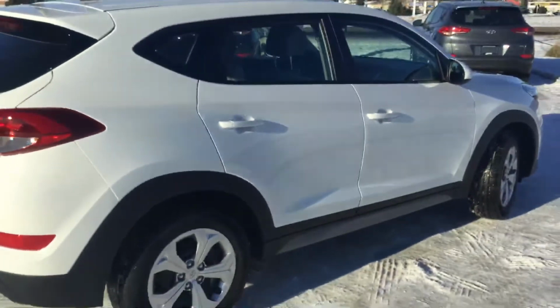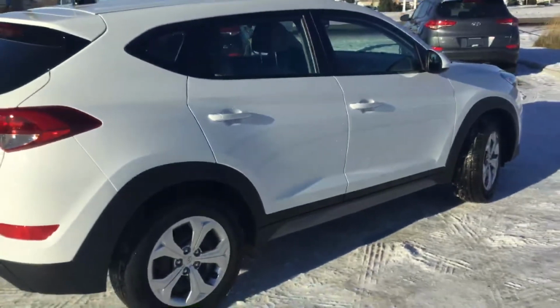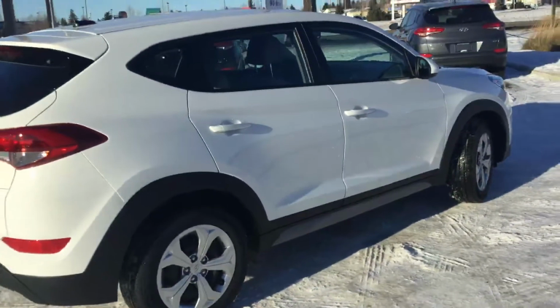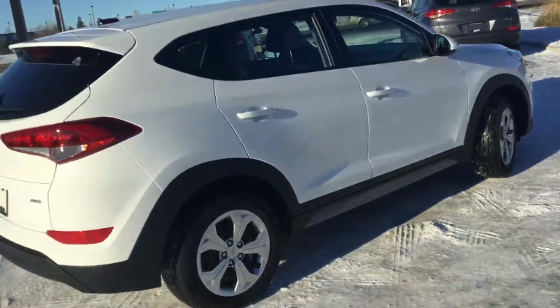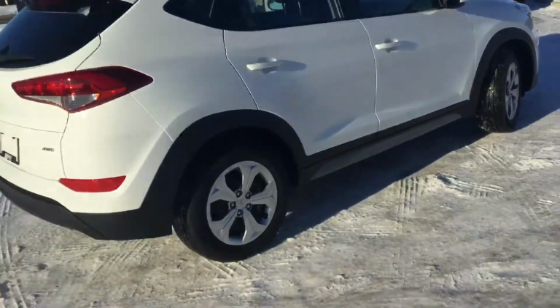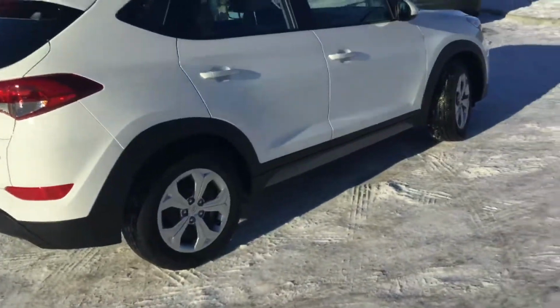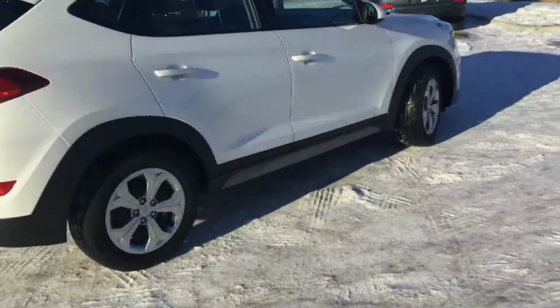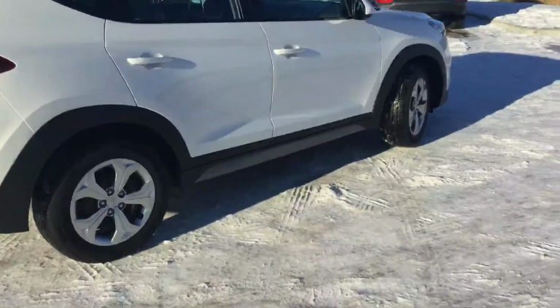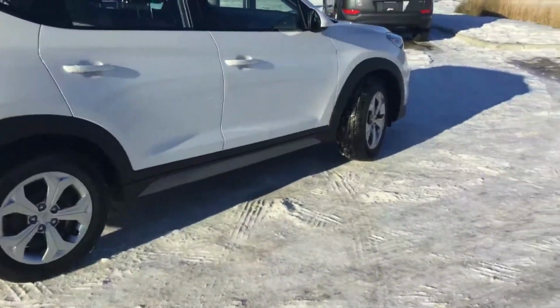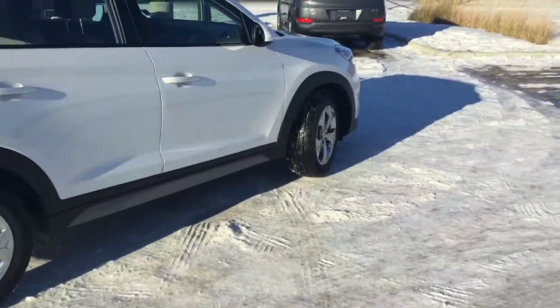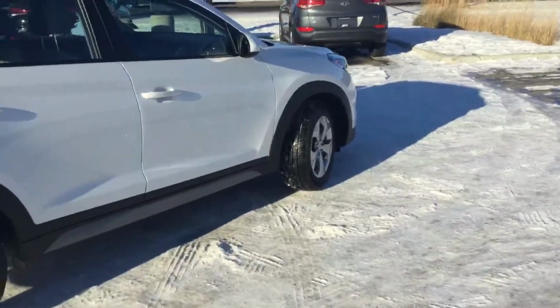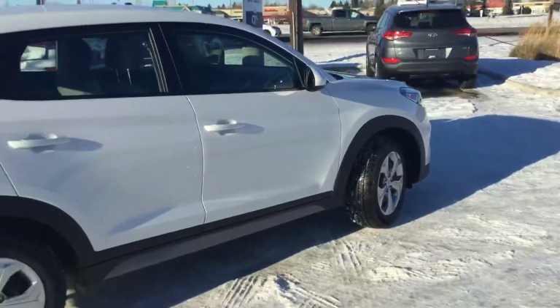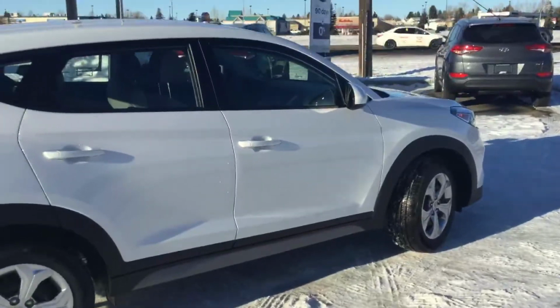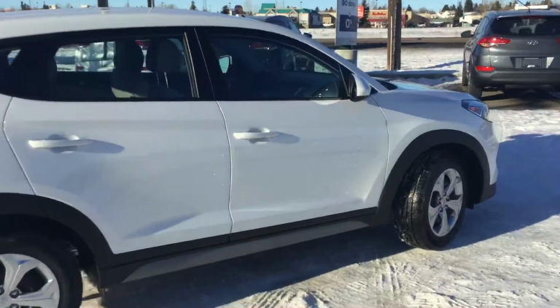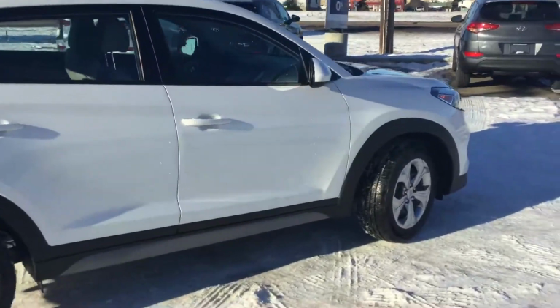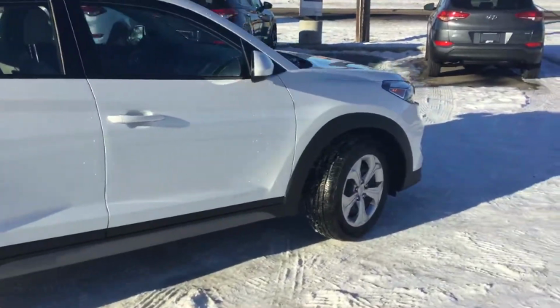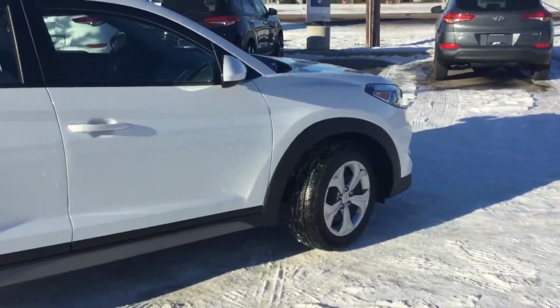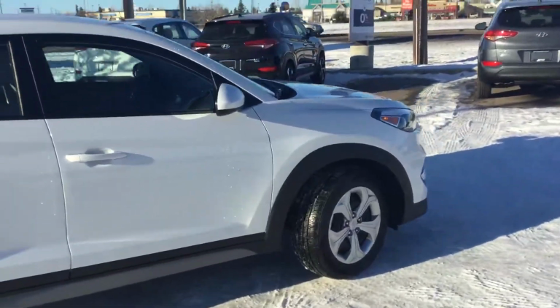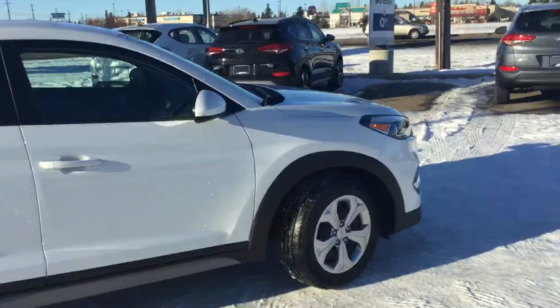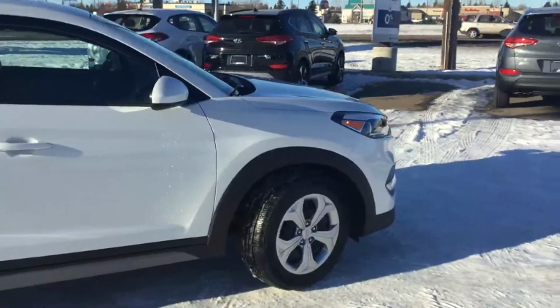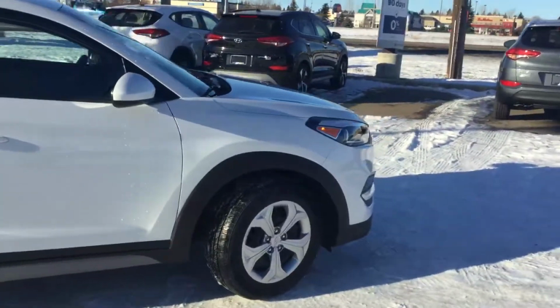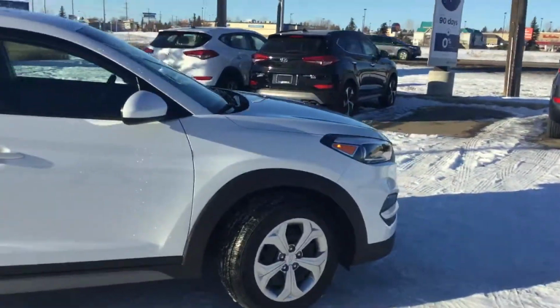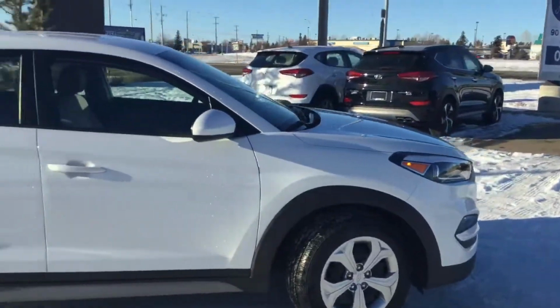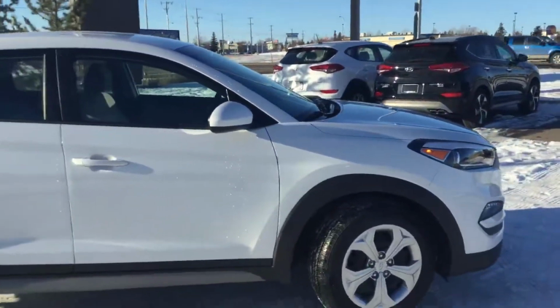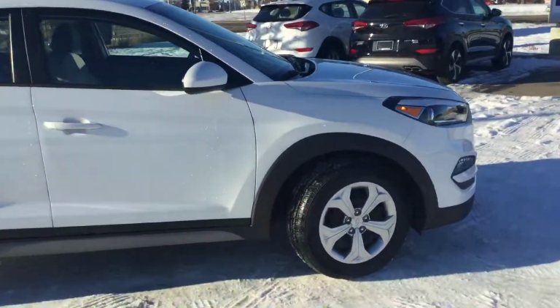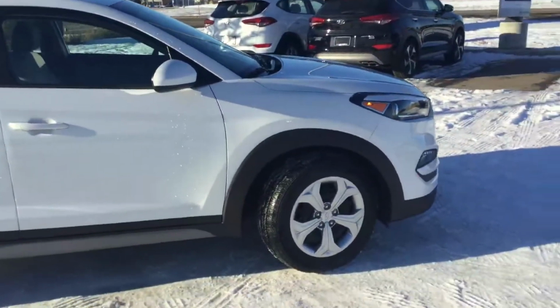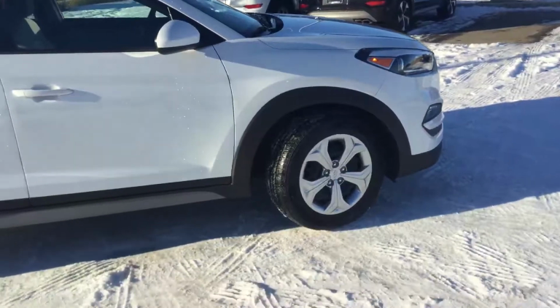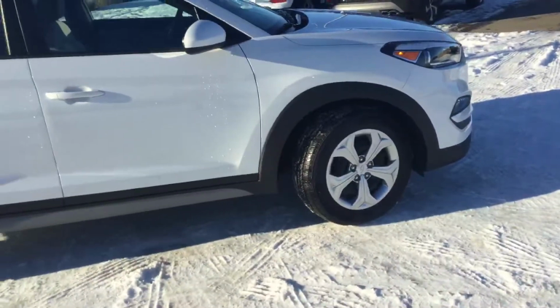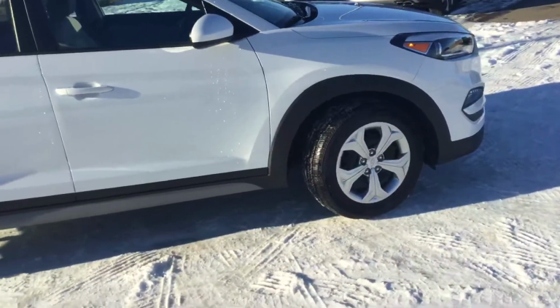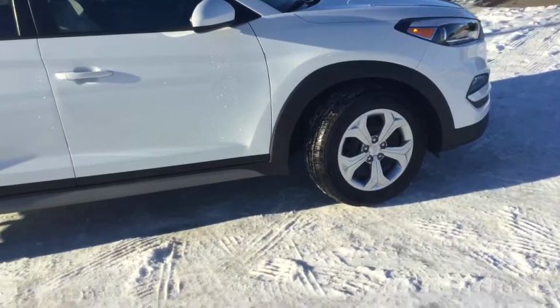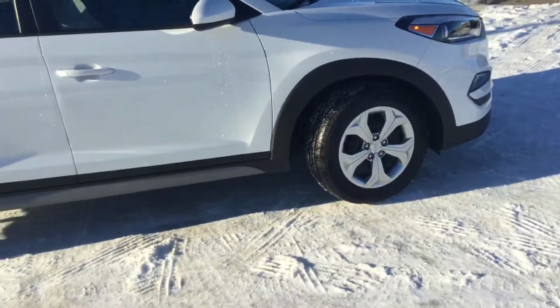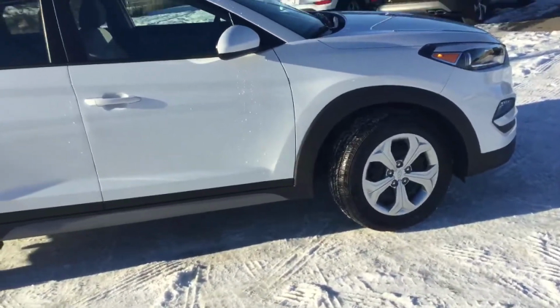Frank, just a reminder that all of our Hyundai vehicles come with a five-year, 100,000 kilometer warranty. So when you're buying a Hyundai product, you have peace of mind knowing it's gonna last you a lifetime.